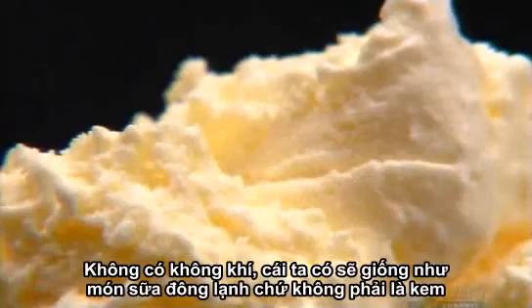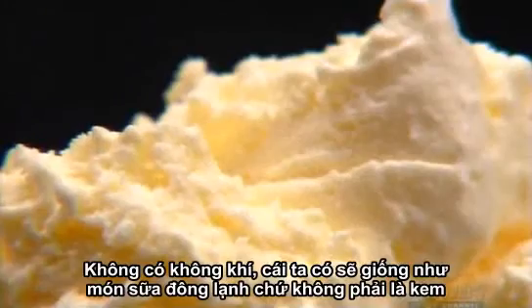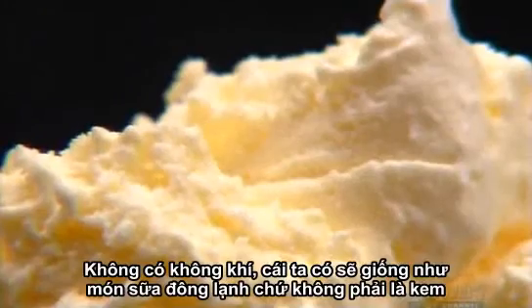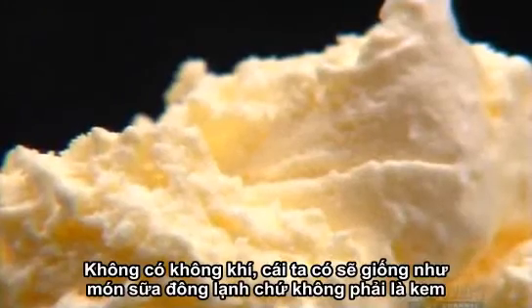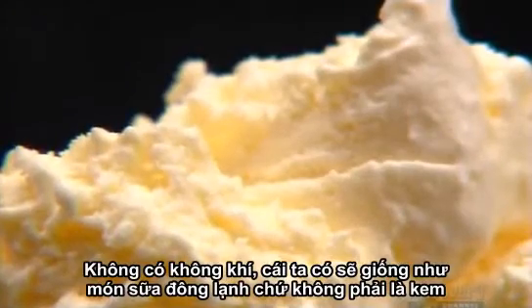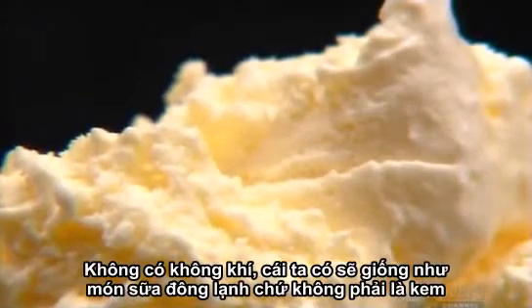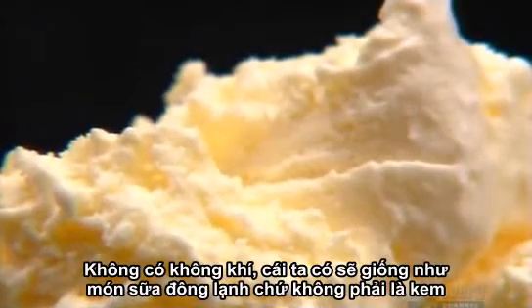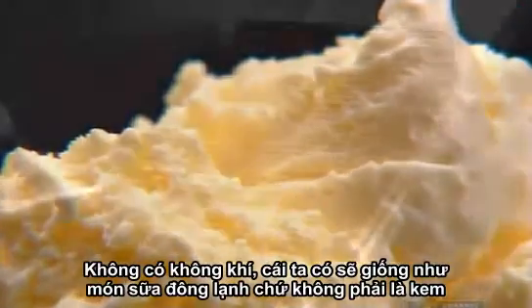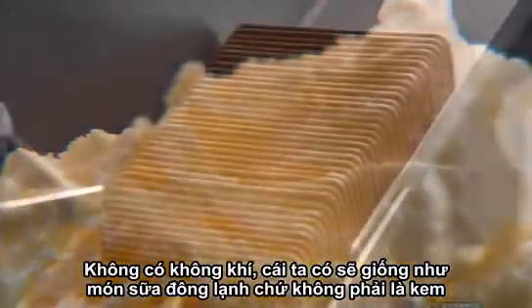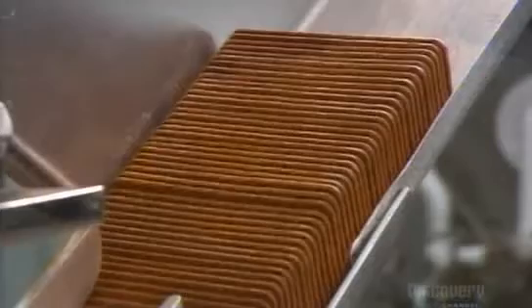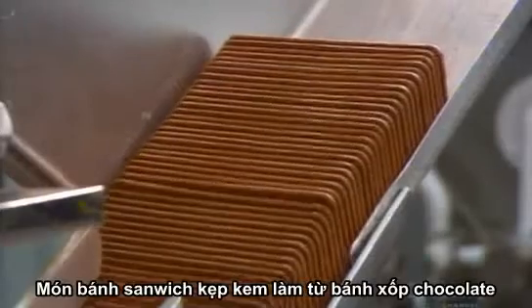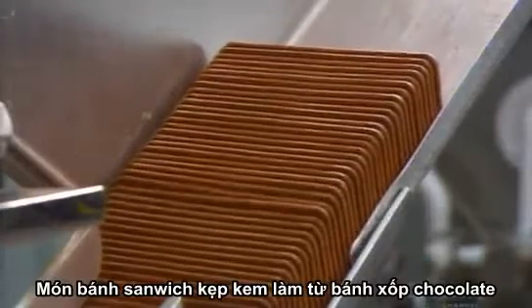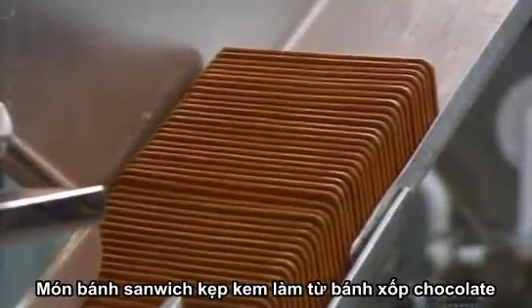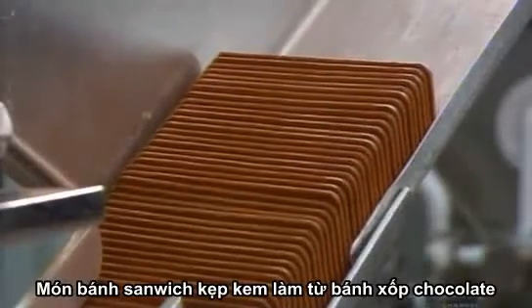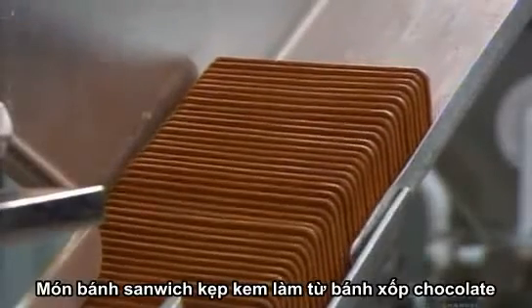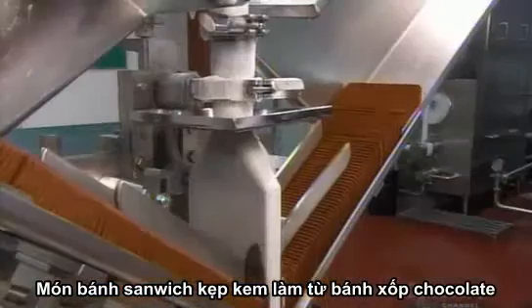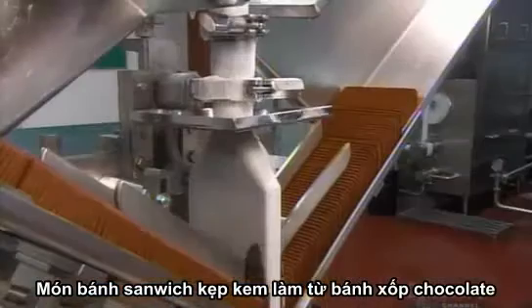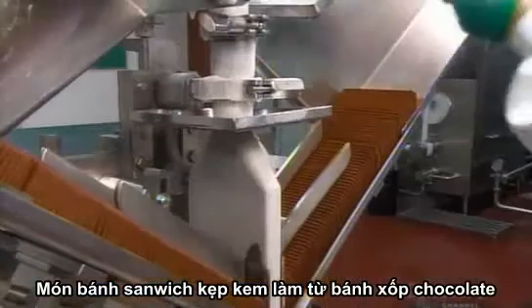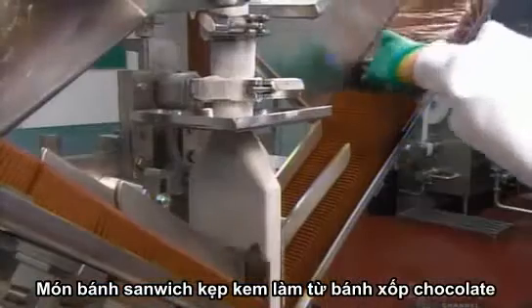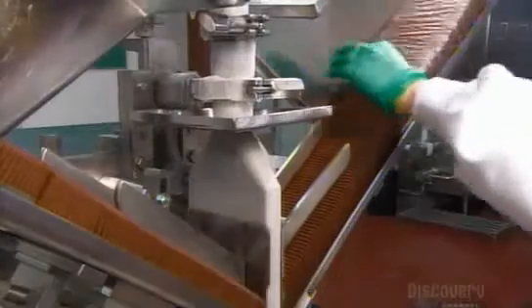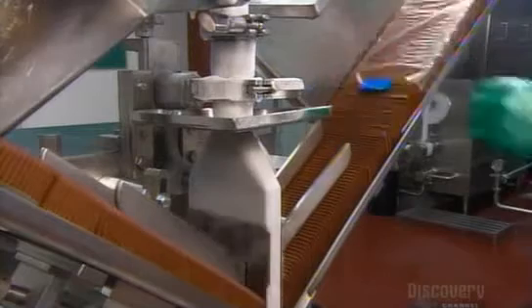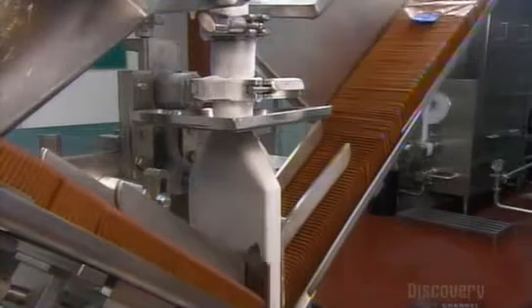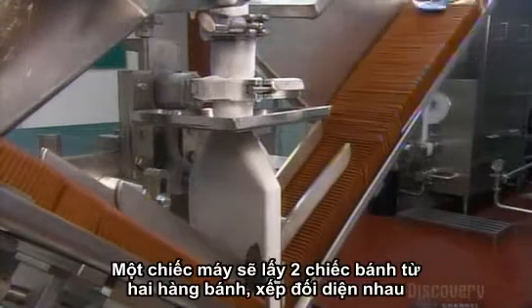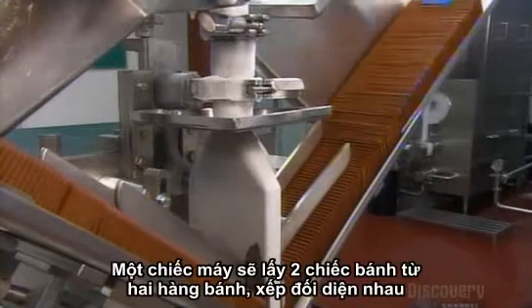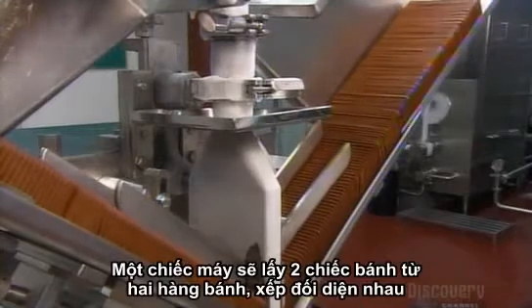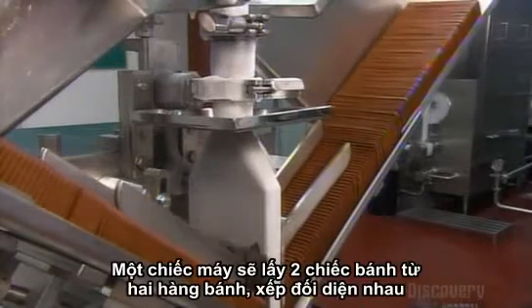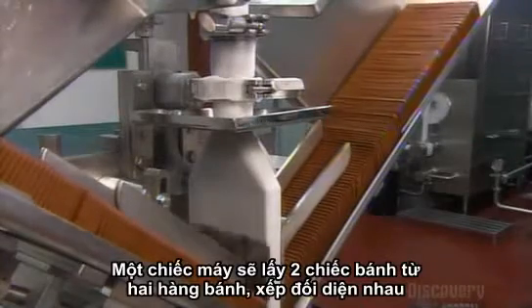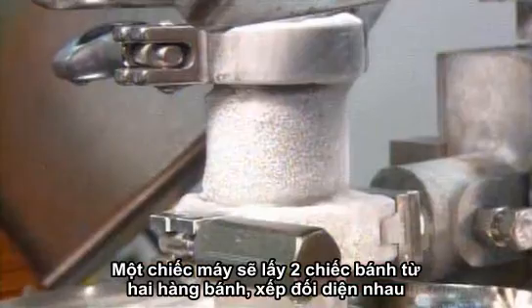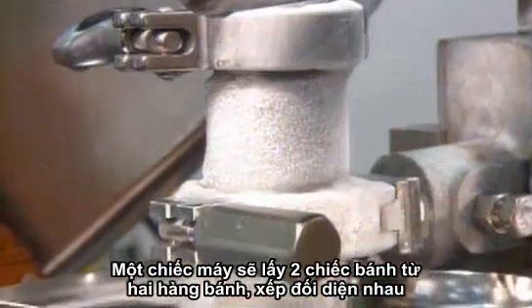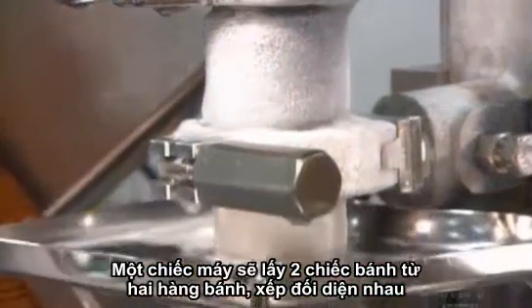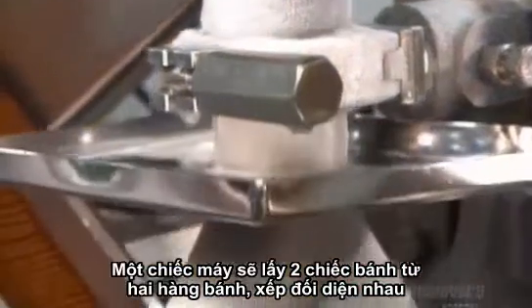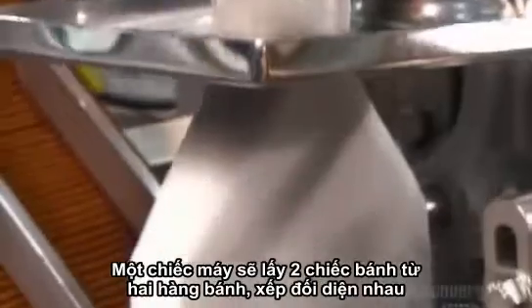Without air, it would come out looking like frozen milk rather than ice cream. The ice cream sandwich wafers are made of chocolate cake ingredients. A filling machine feeds two lines of wafers towards an injection pipe in the center.